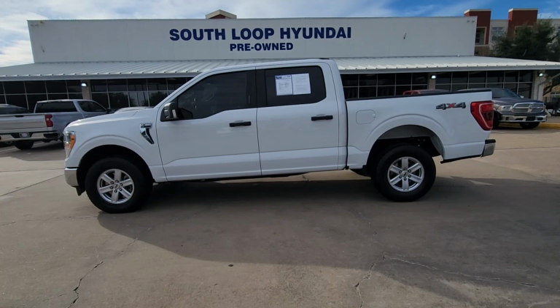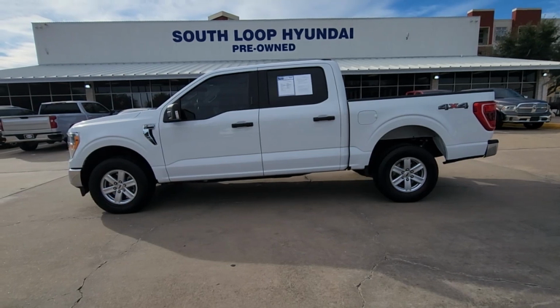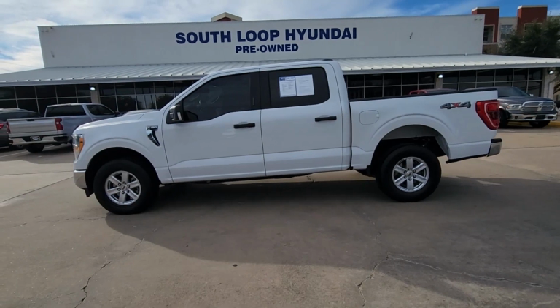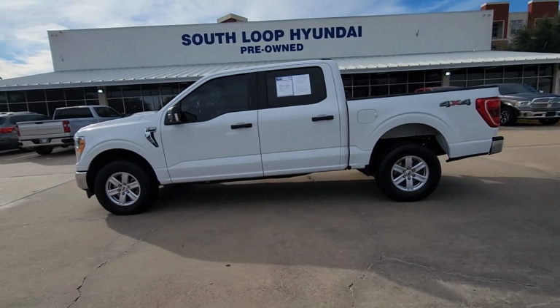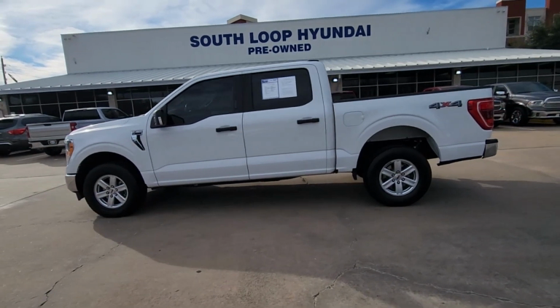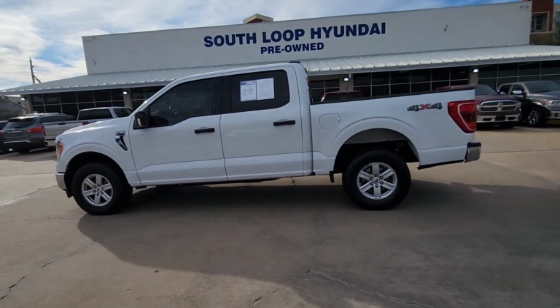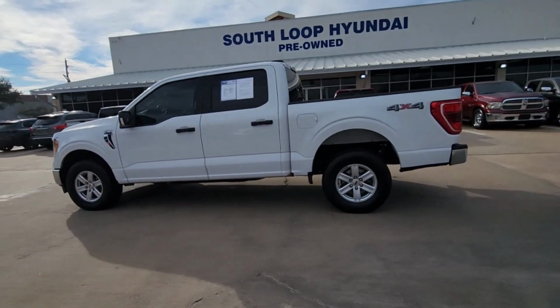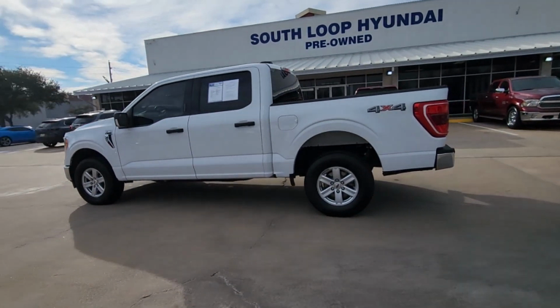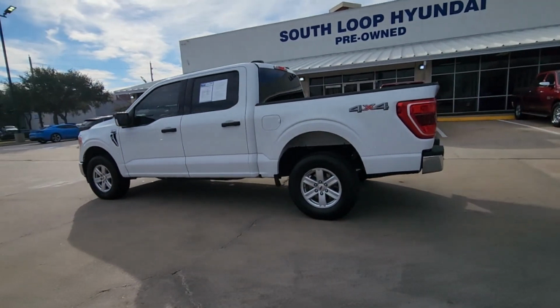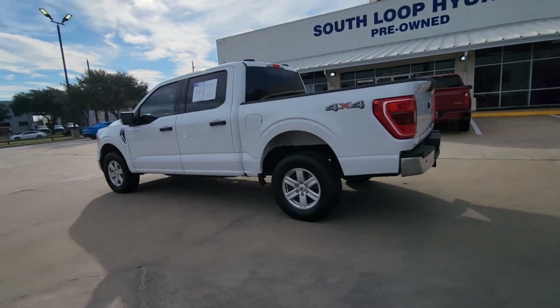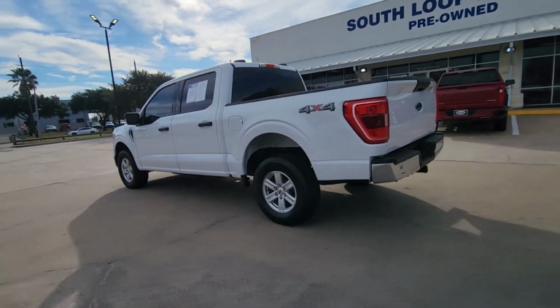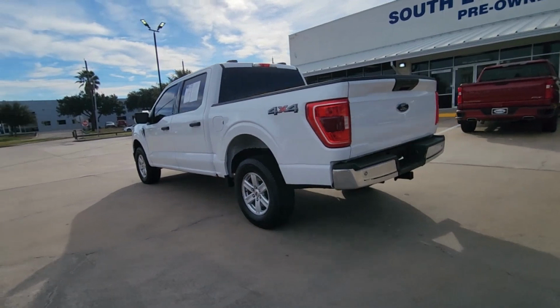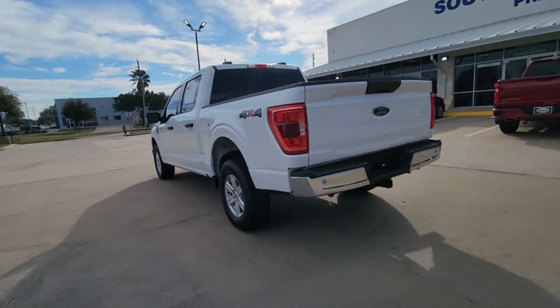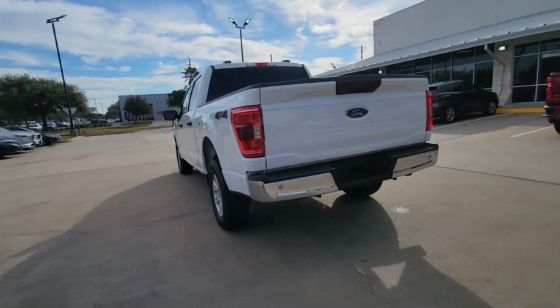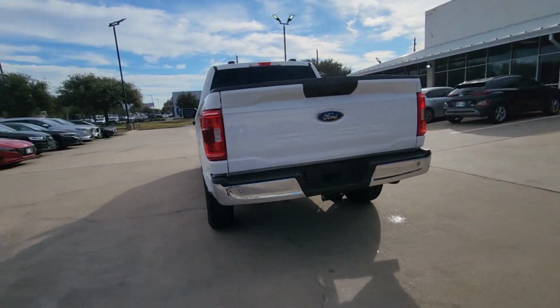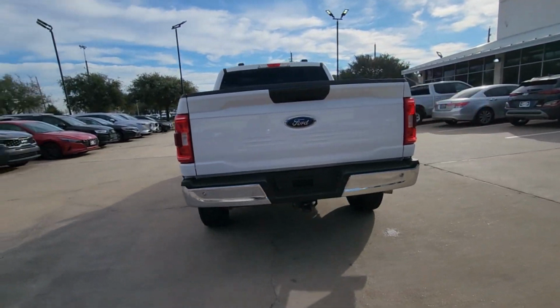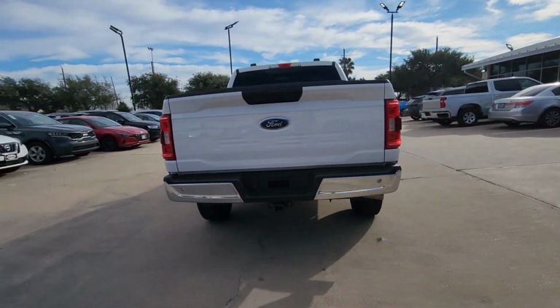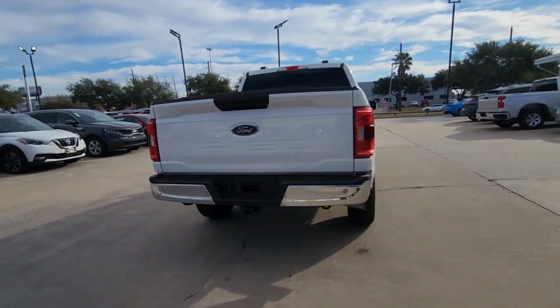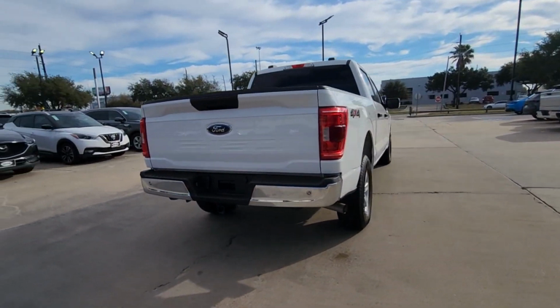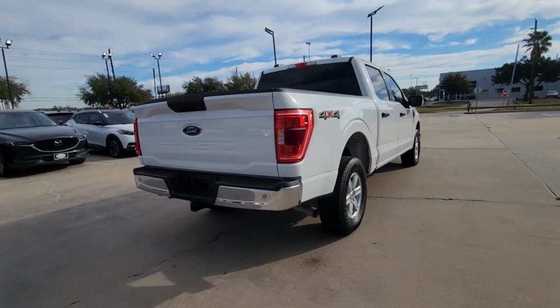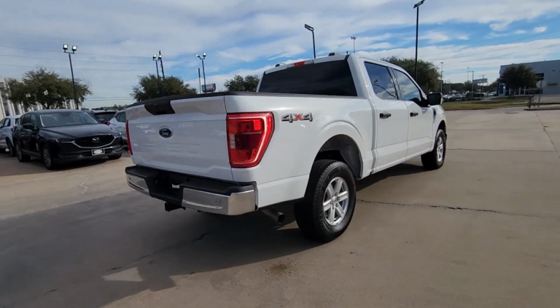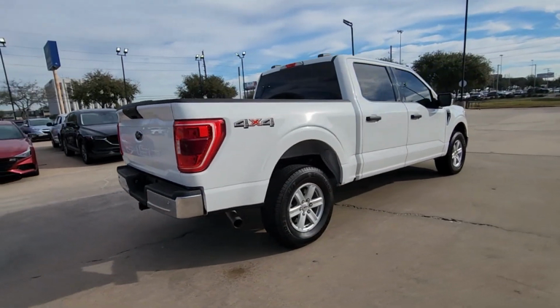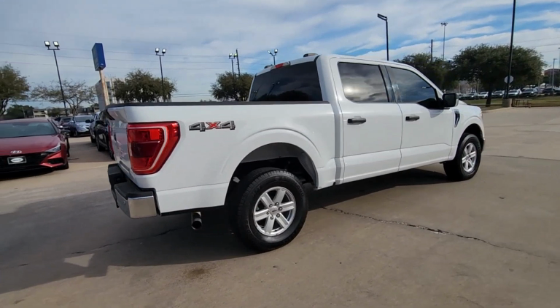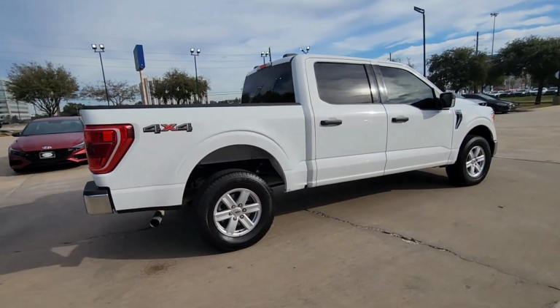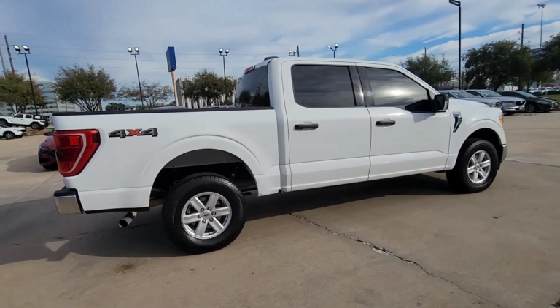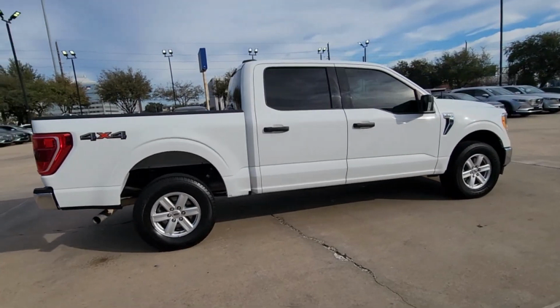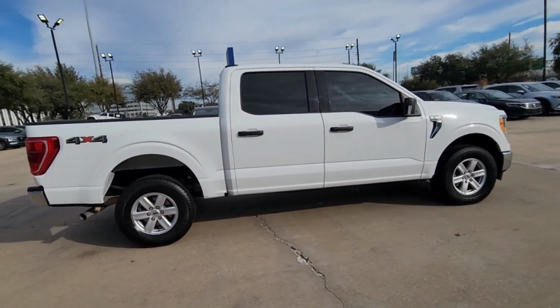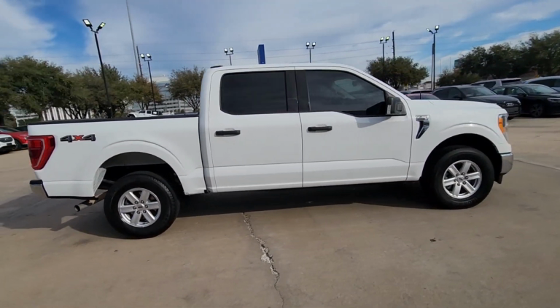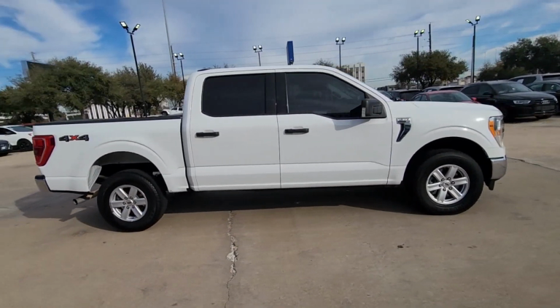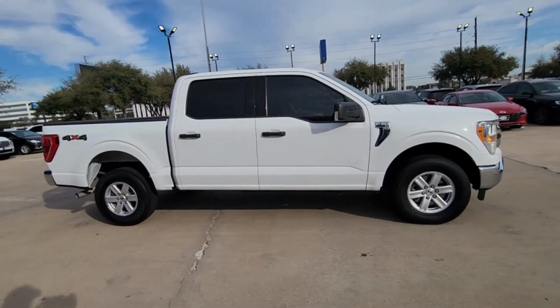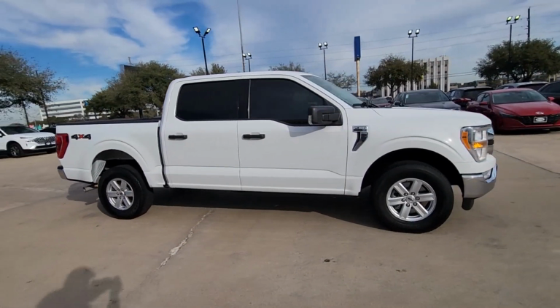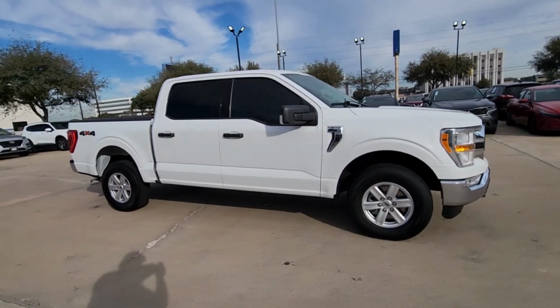You're gonna love the 2021 Ford F-150. This vehicle is an outstanding buy with fewer than 70,000 miles on the odometer. This rugged F-150 is ready for work, off-roading, or a little R&R.